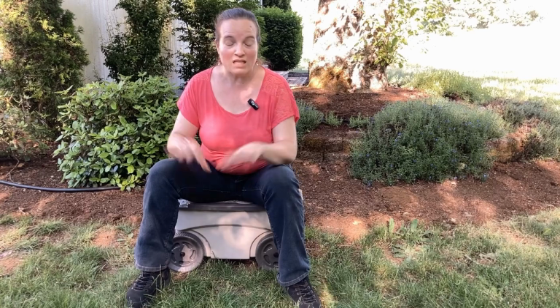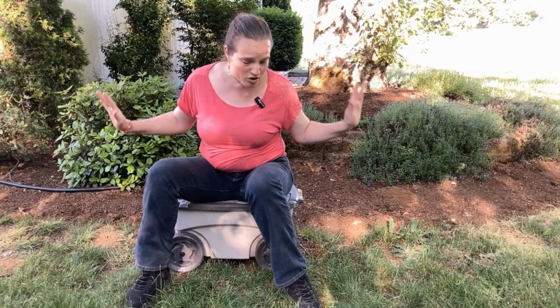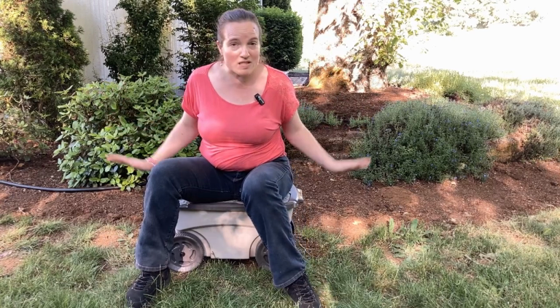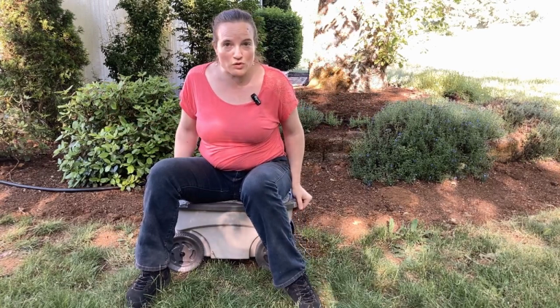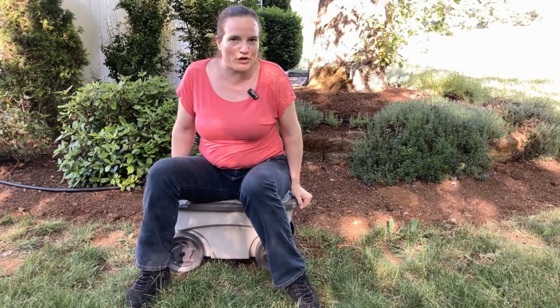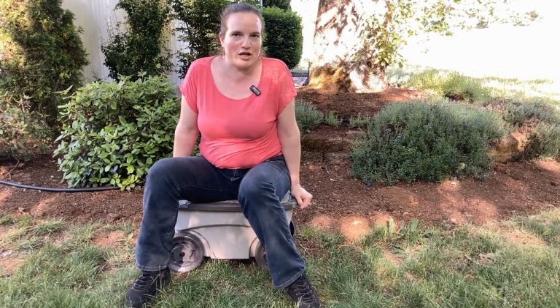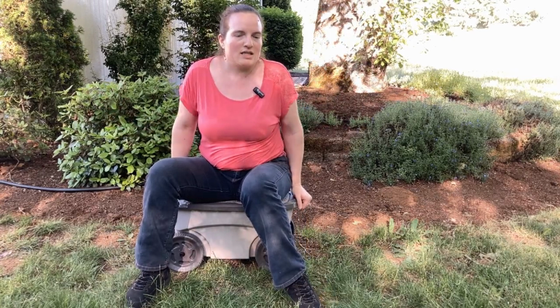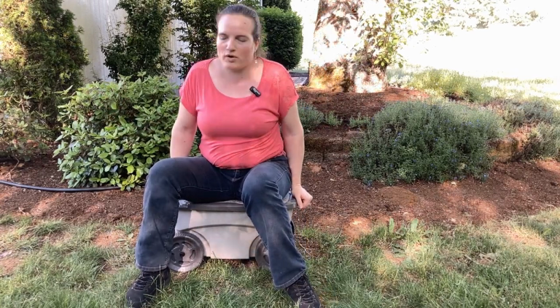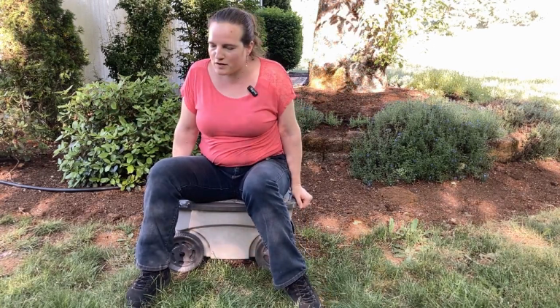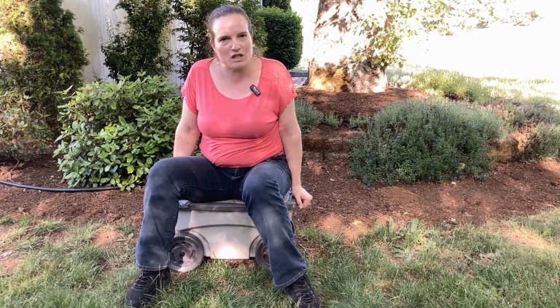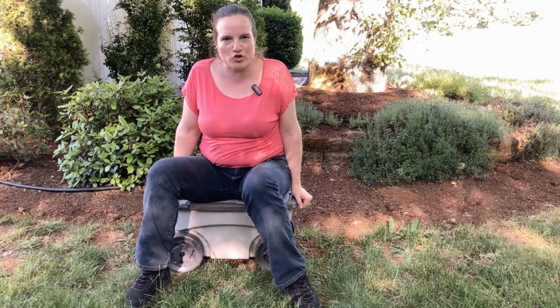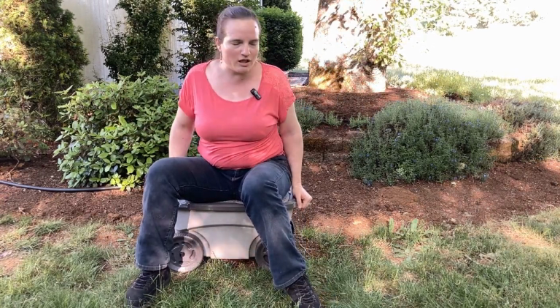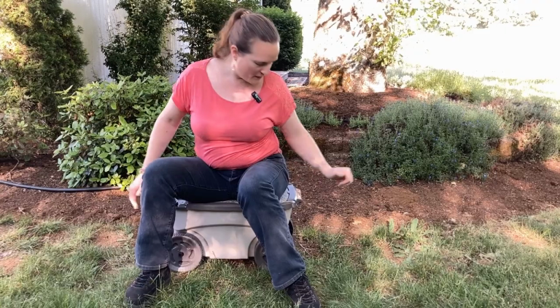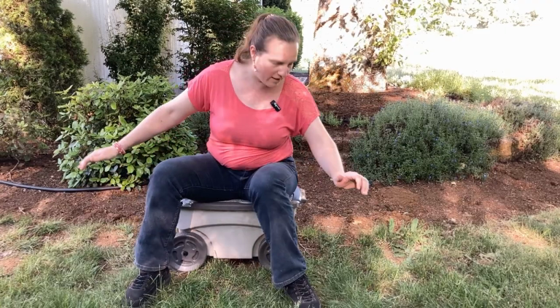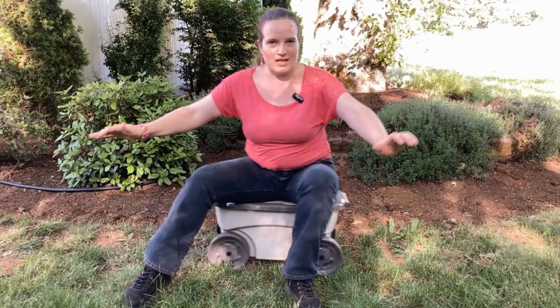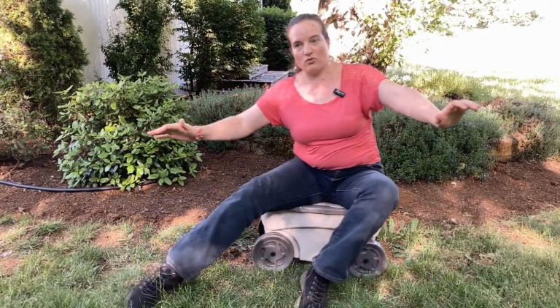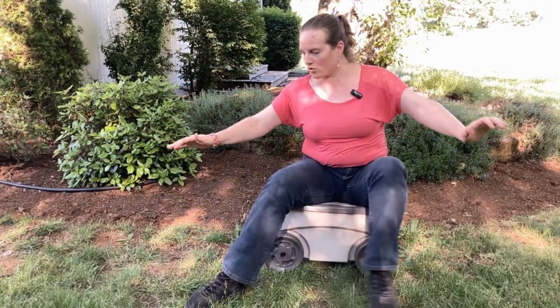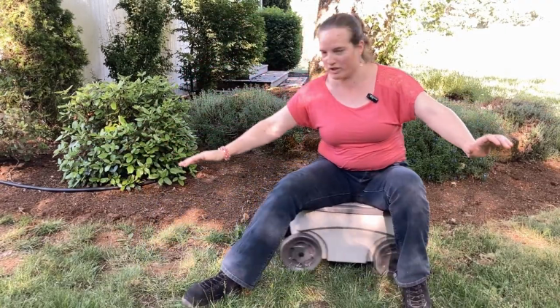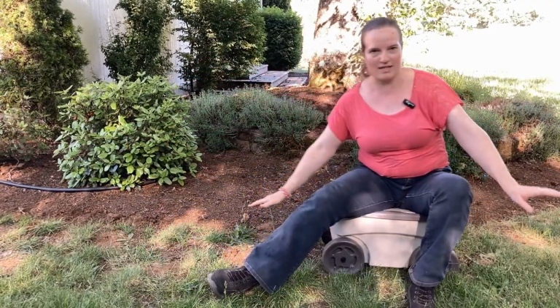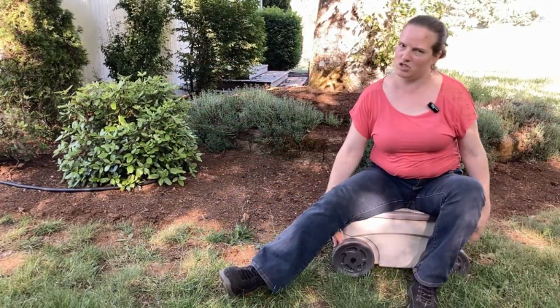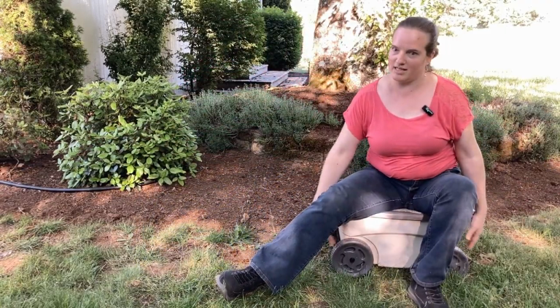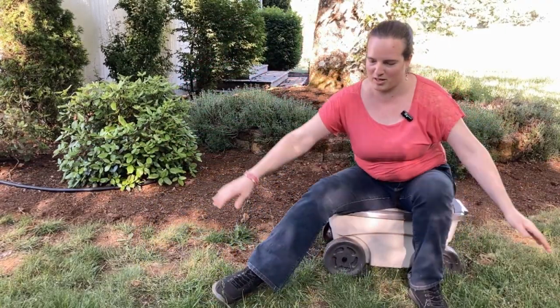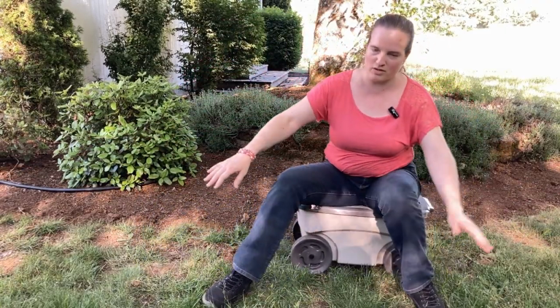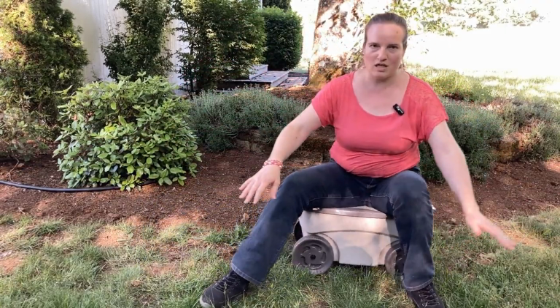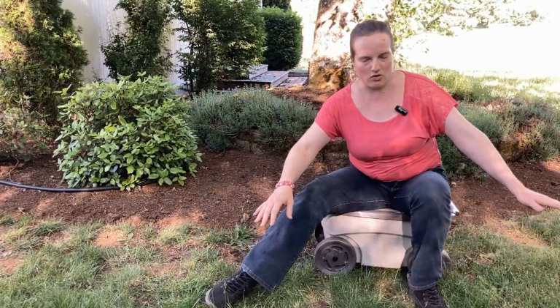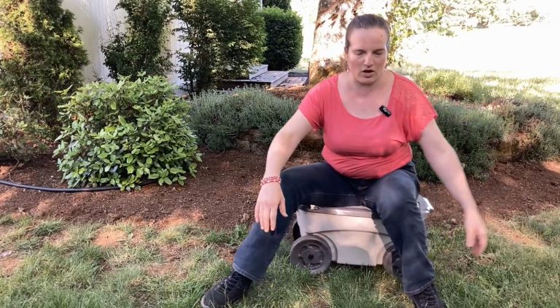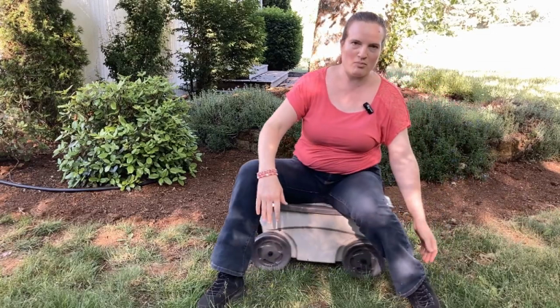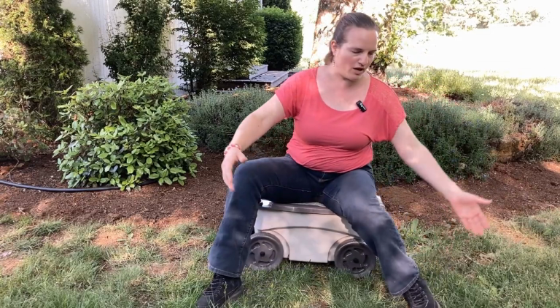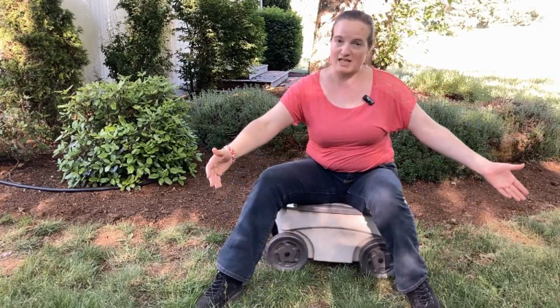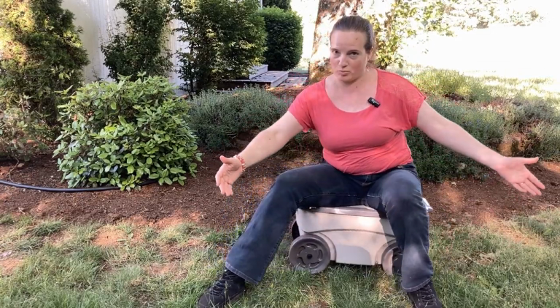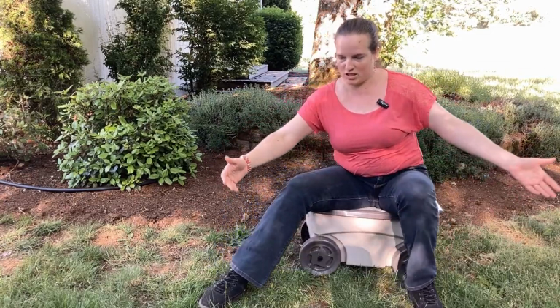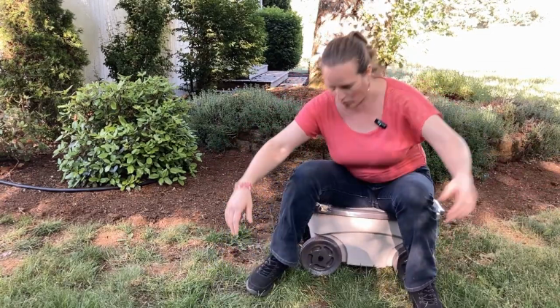I want to show you this cute little garden cart. It feels pretty sturdy and it rolls really nicely. These are nice big wheels so even on bumpy ground it's actually pretty easy to roll.